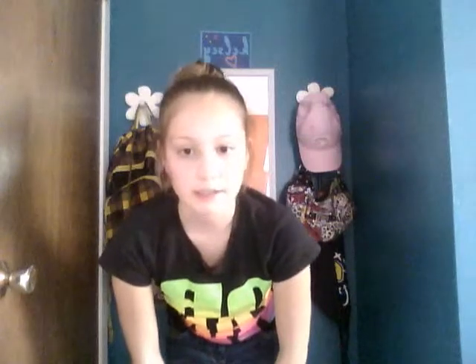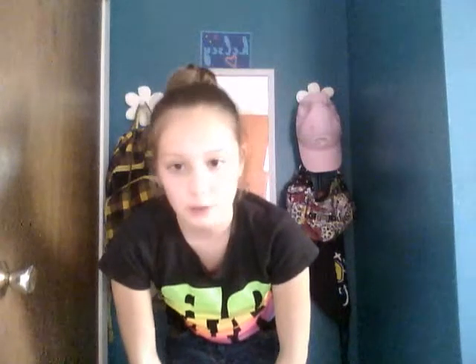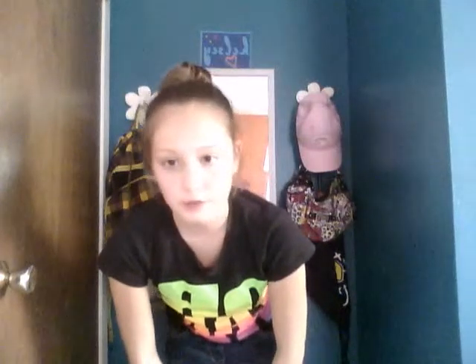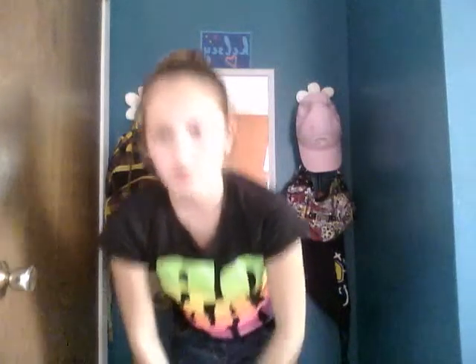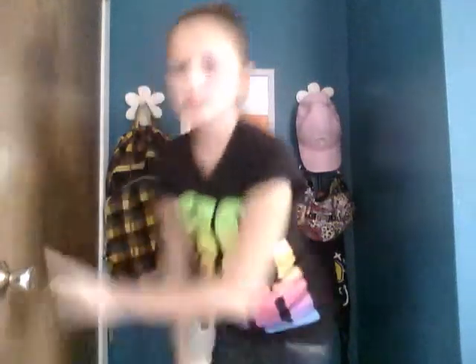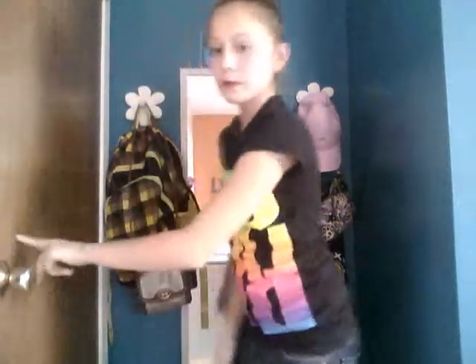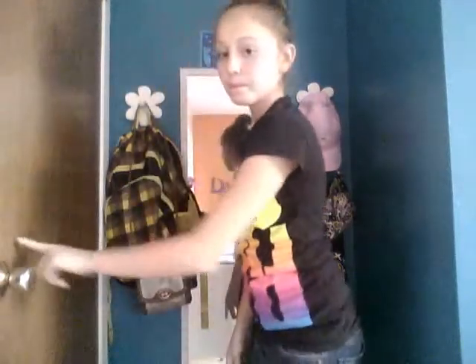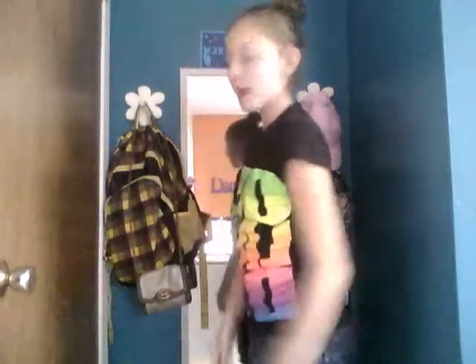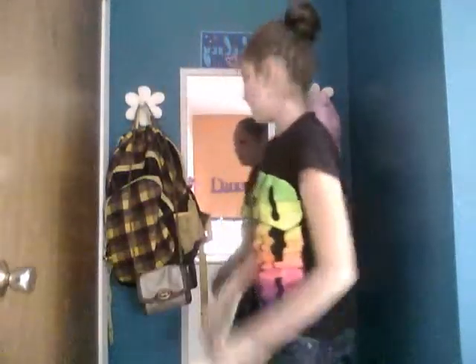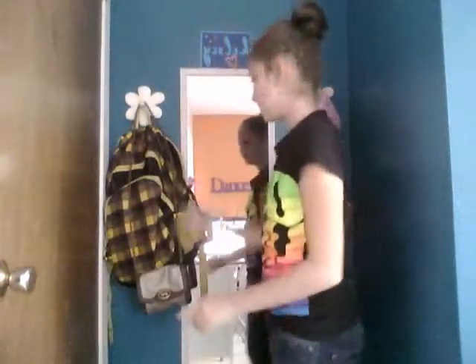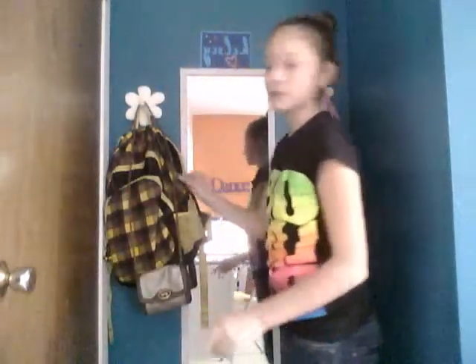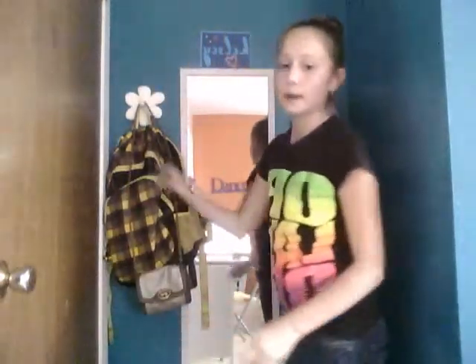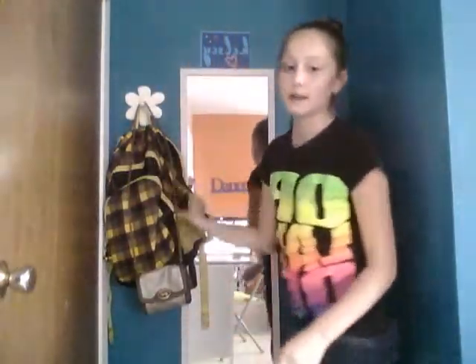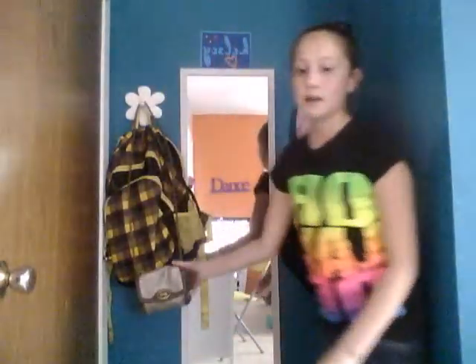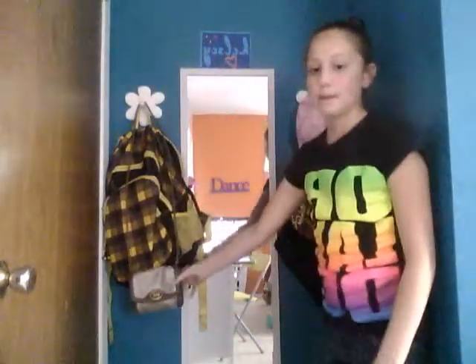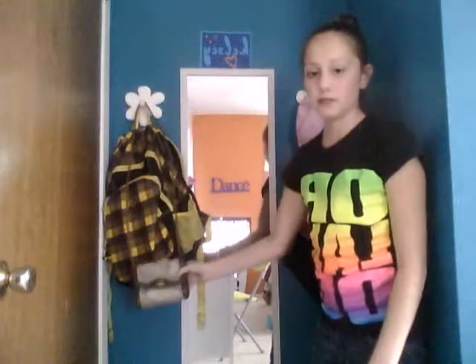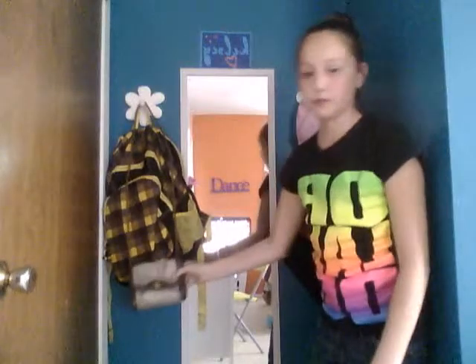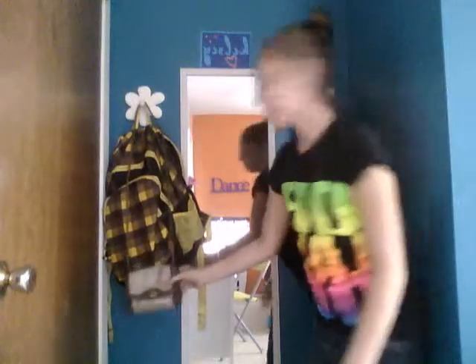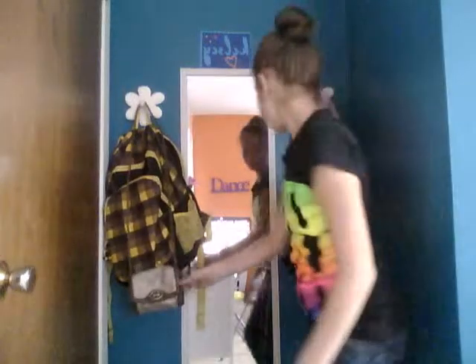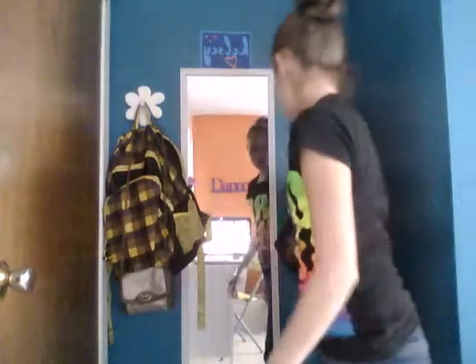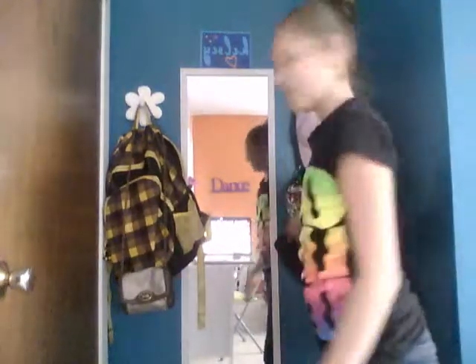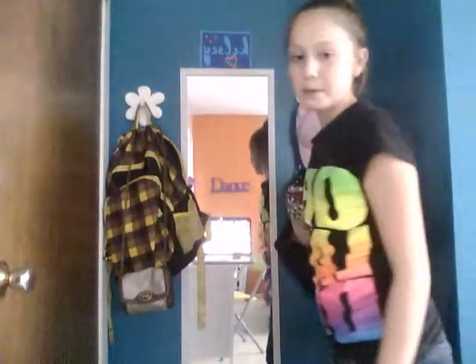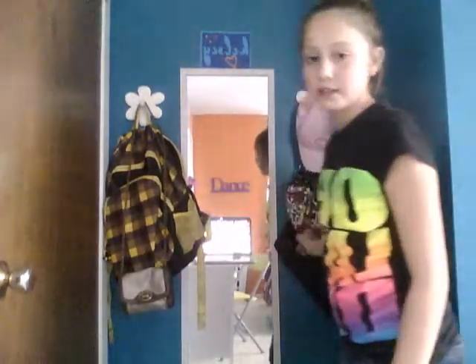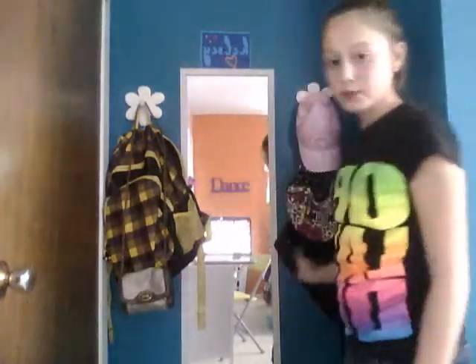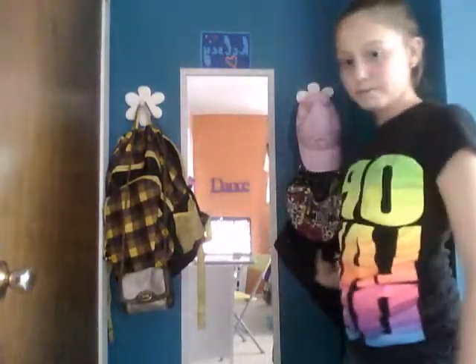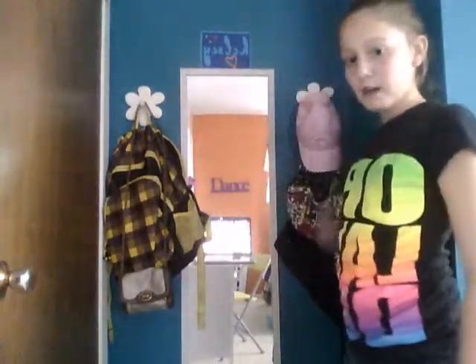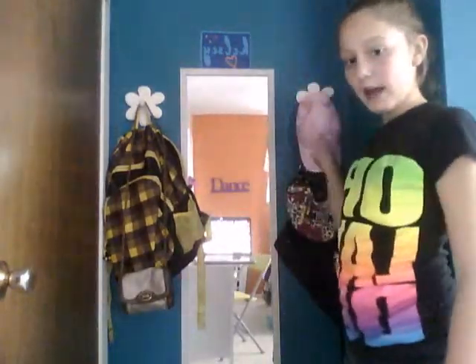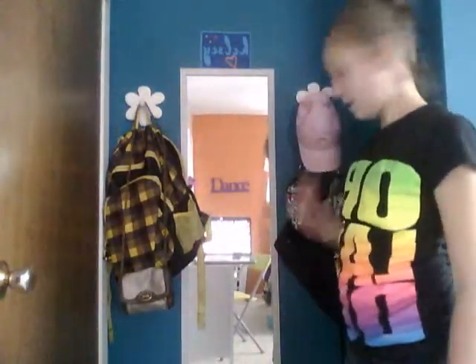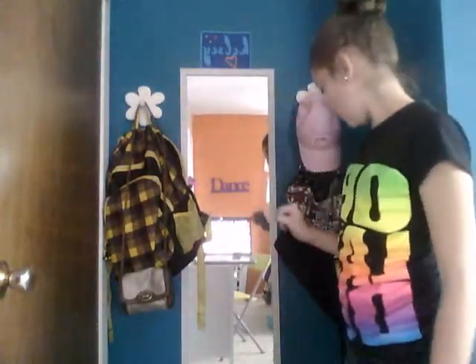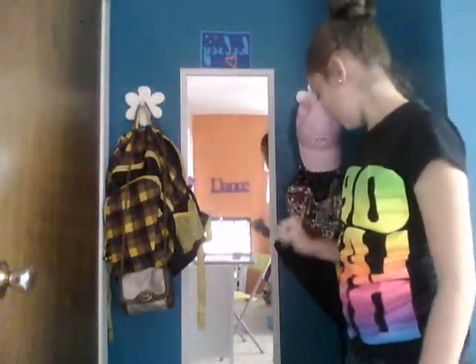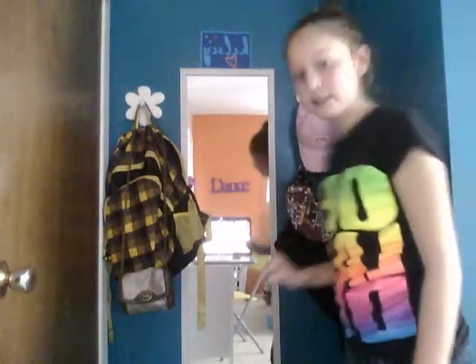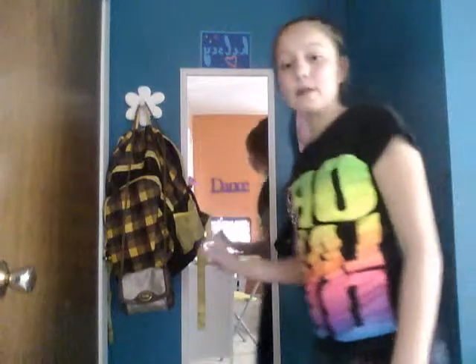Alright, so when you first walk in, here's the door. And here's the backpack, the purse I use a lot. And then another purse I never use. A hat, and yep, that's about it.